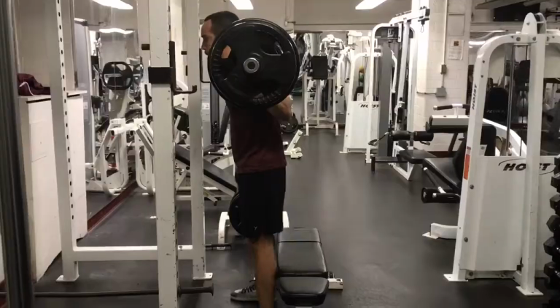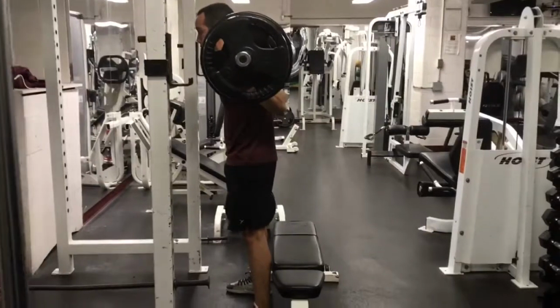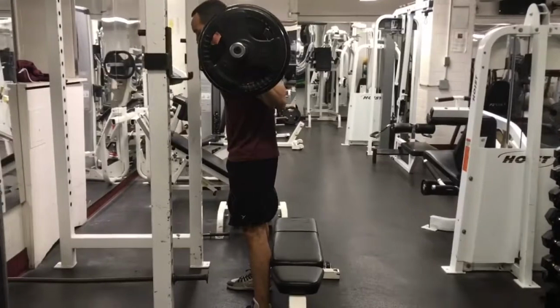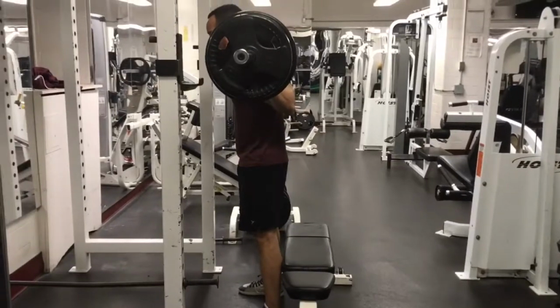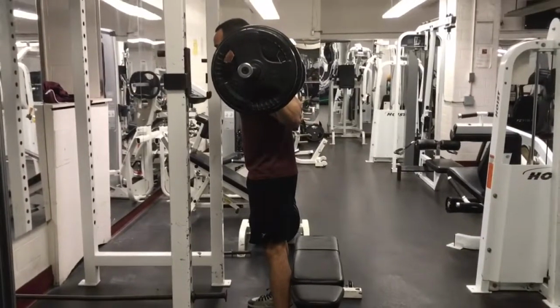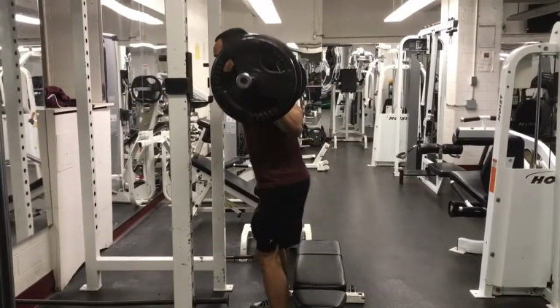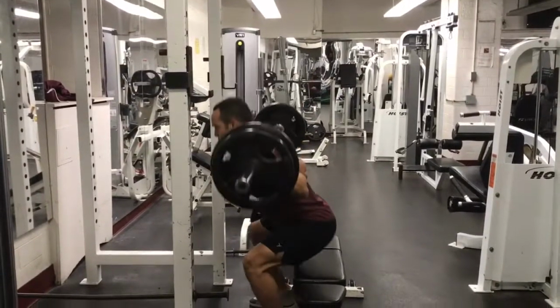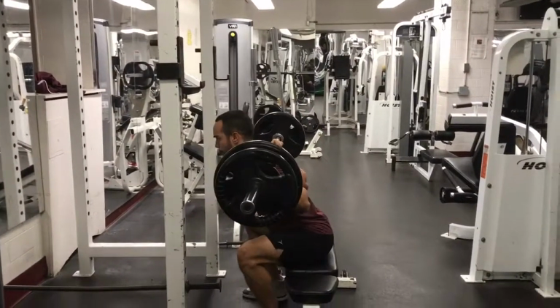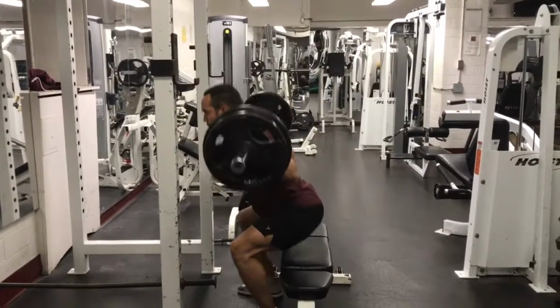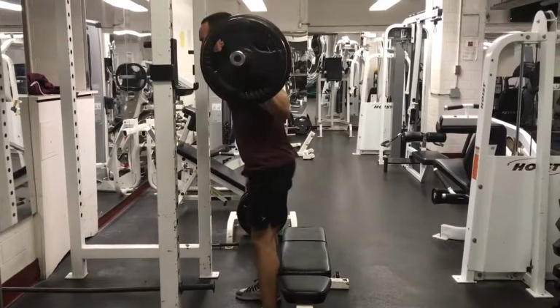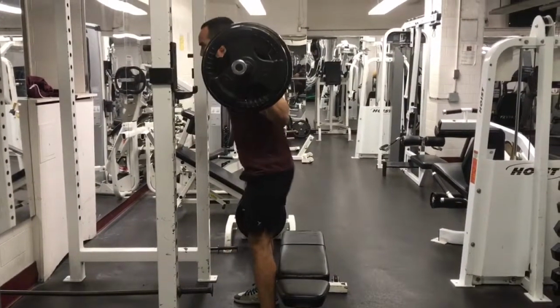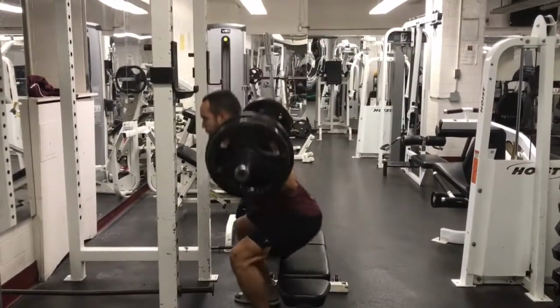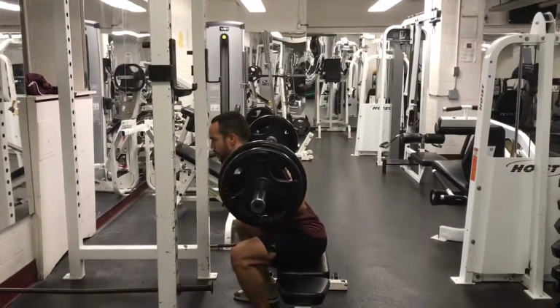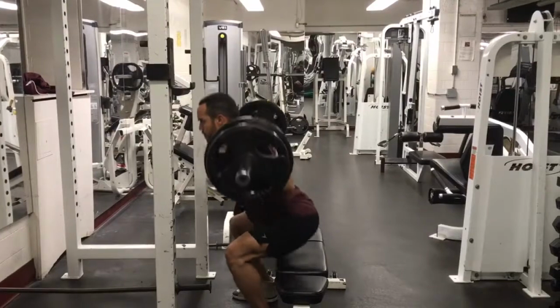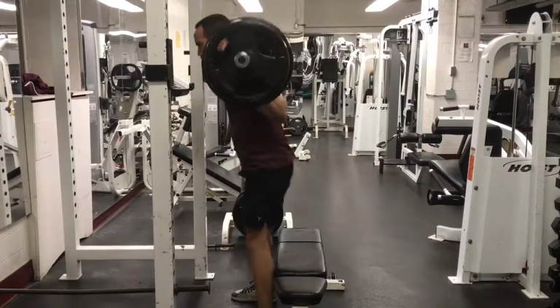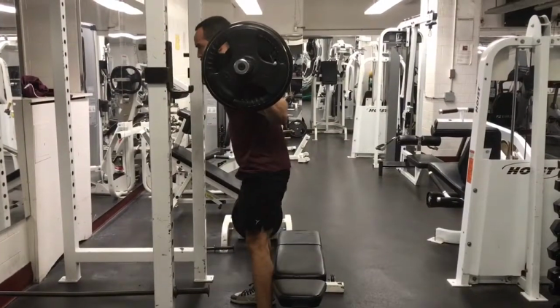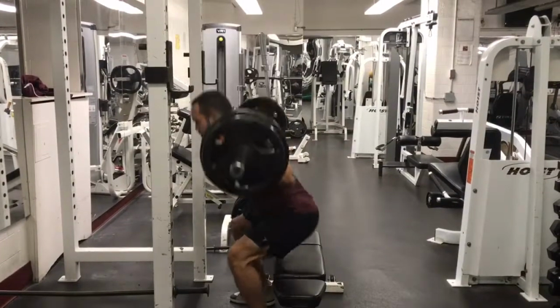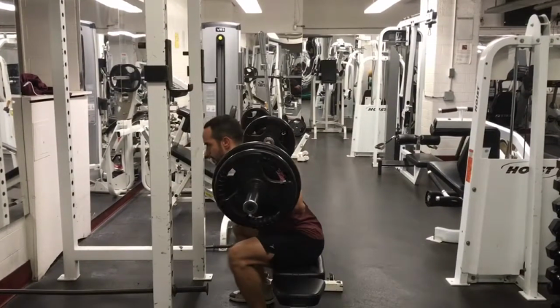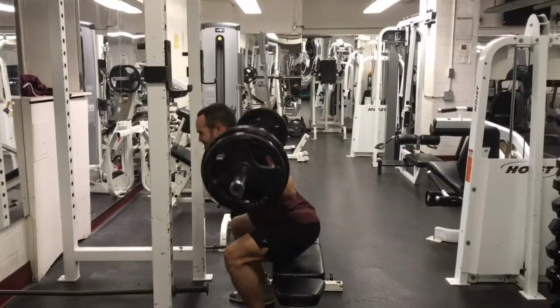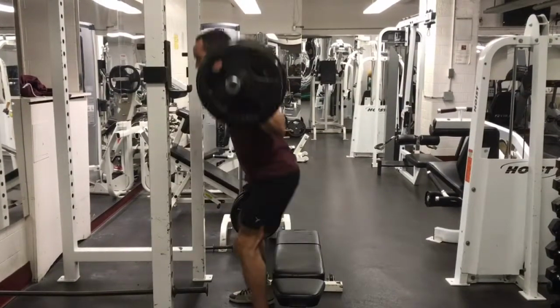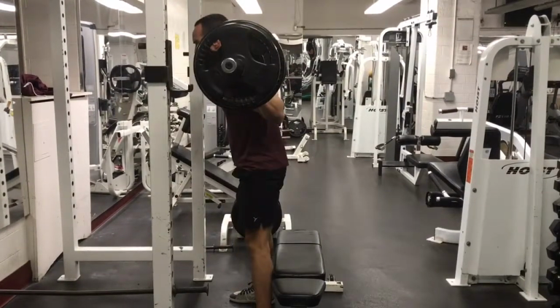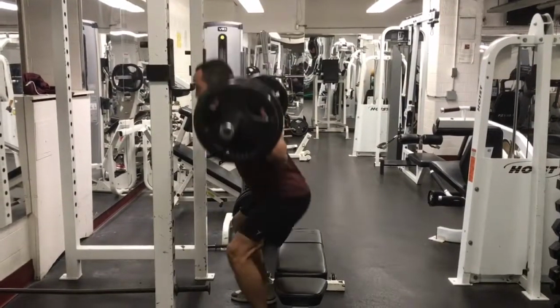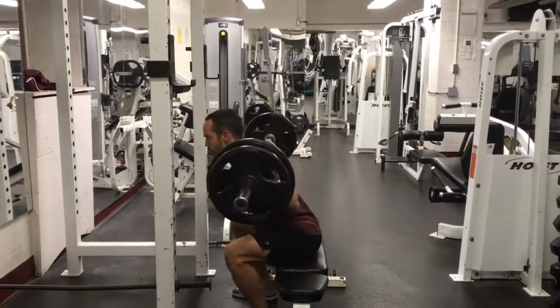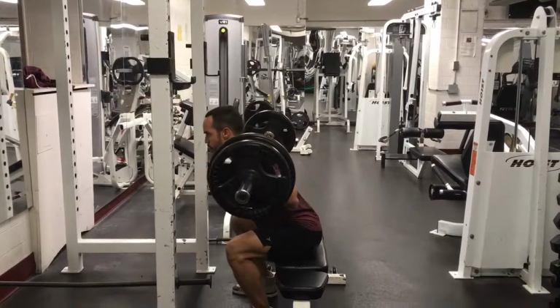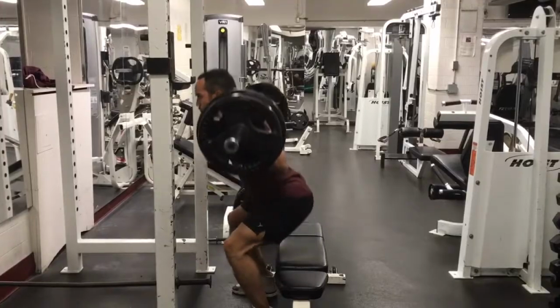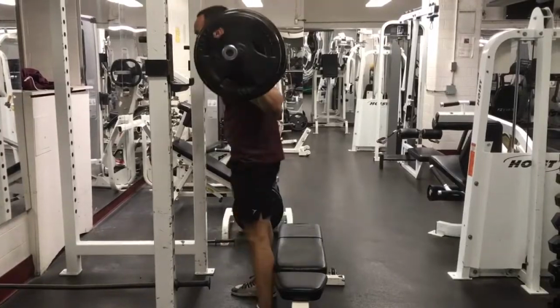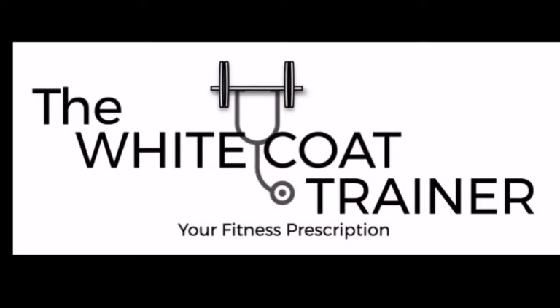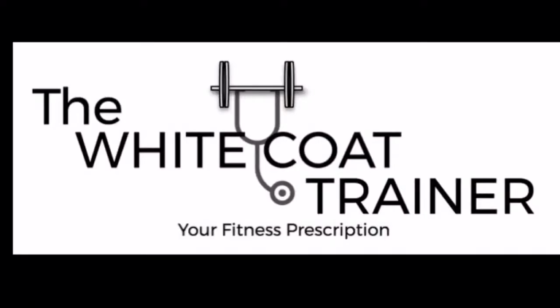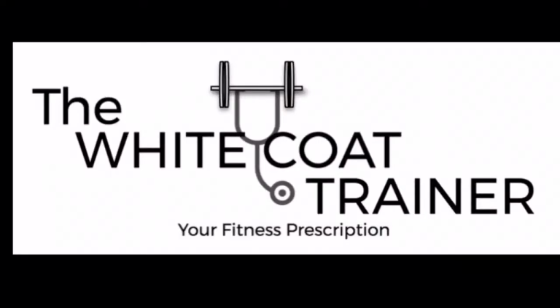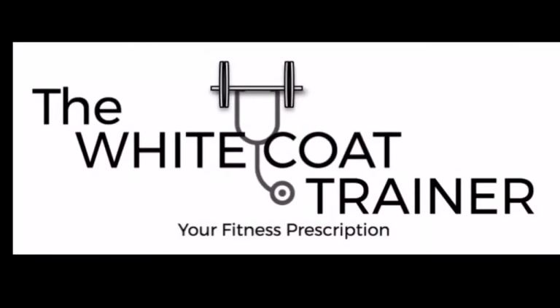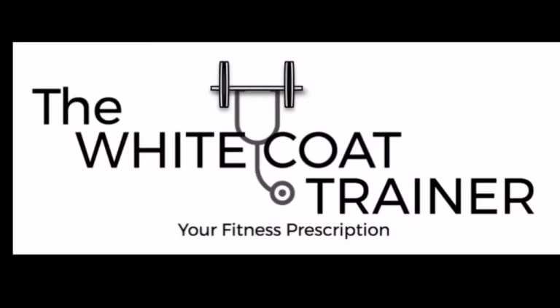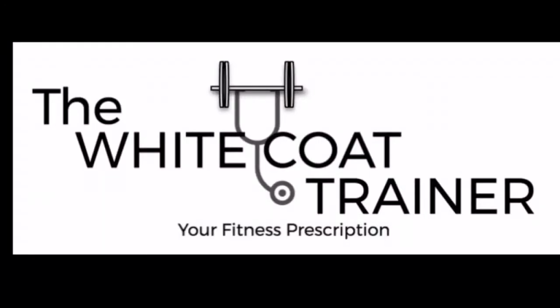It is extremely important to perform this exercise with conservative weight. You do not want to slam down on the box and you want to have complete control of the movement throughout the entire exercise. You can find the complete description of this exercise over at whitecoattrainer.com.